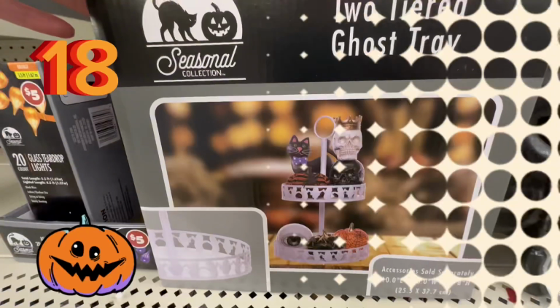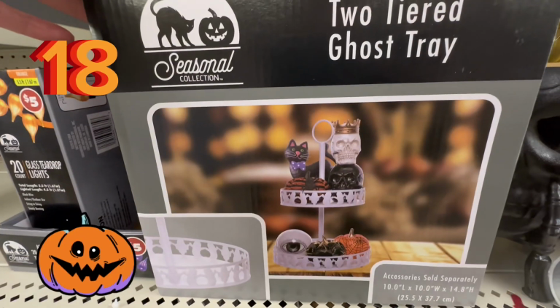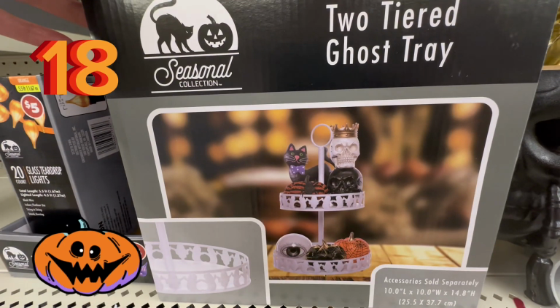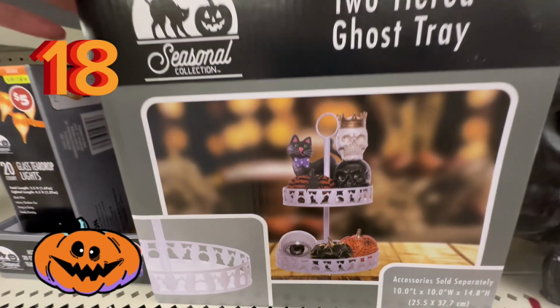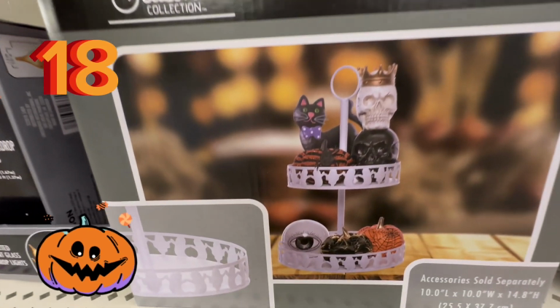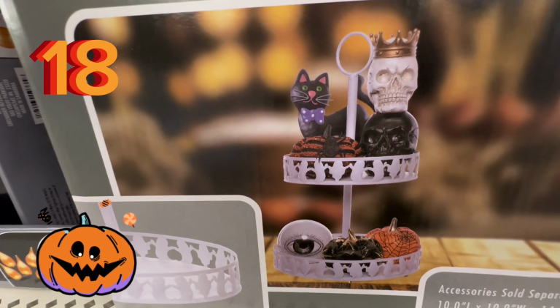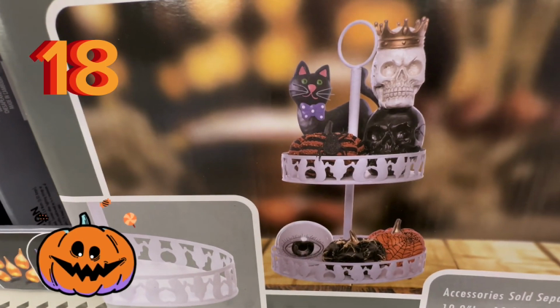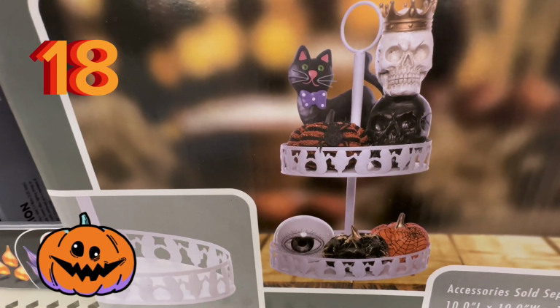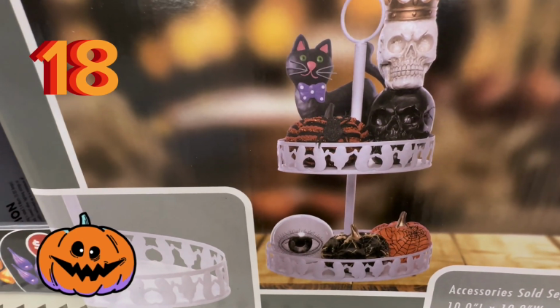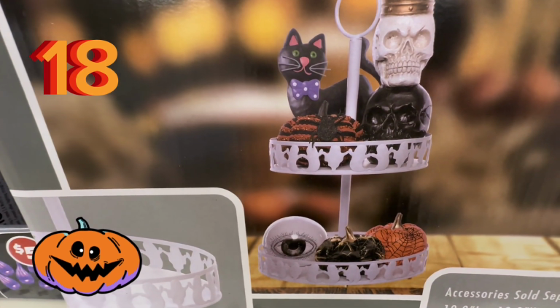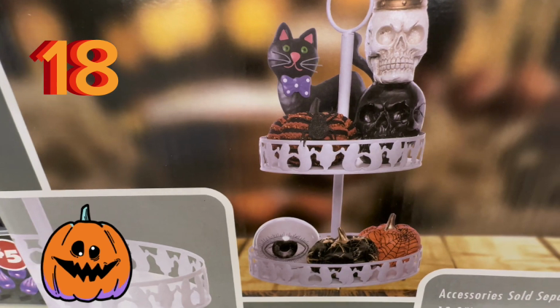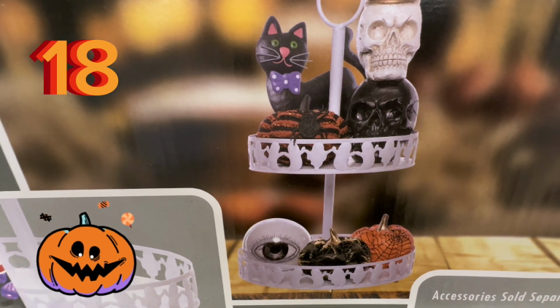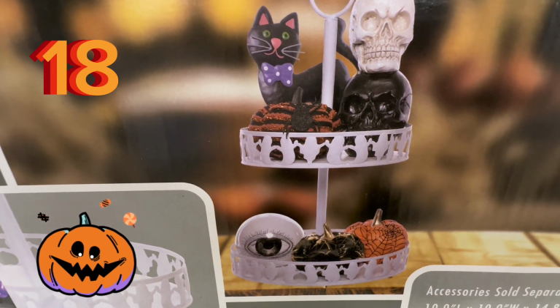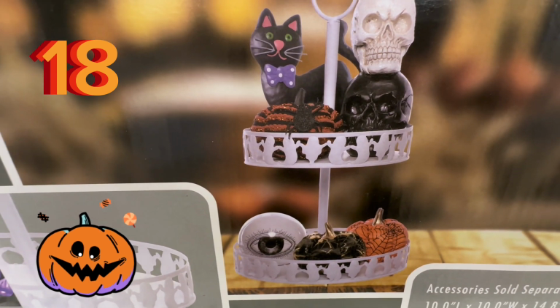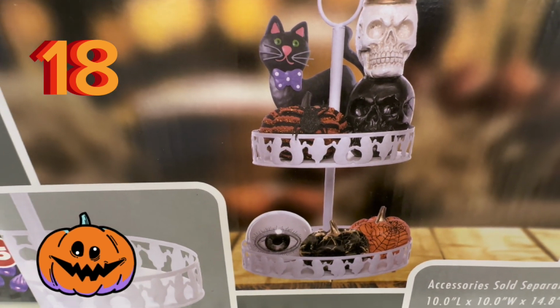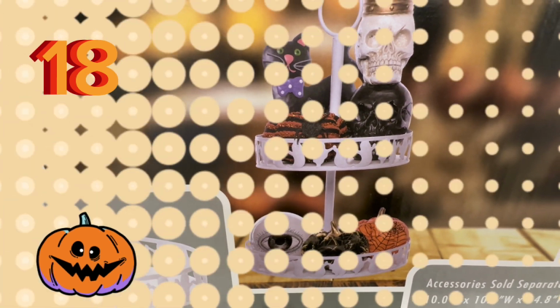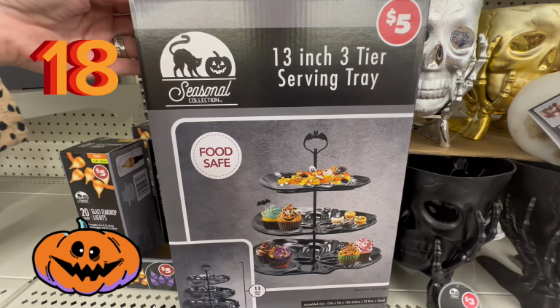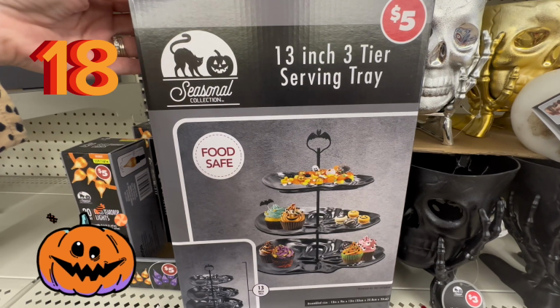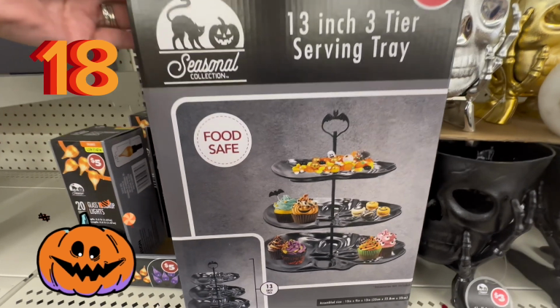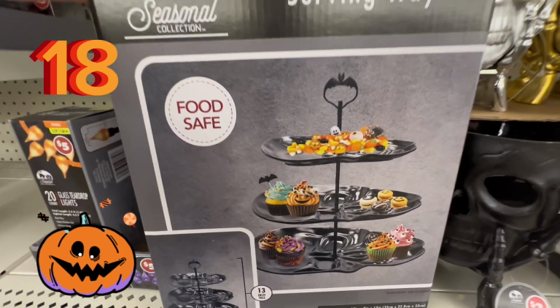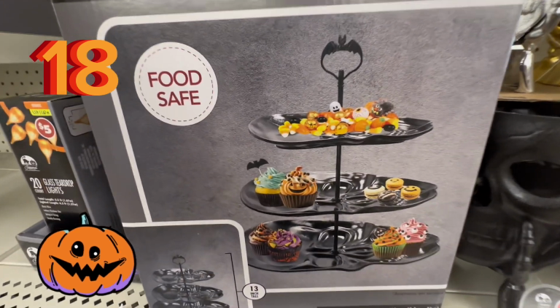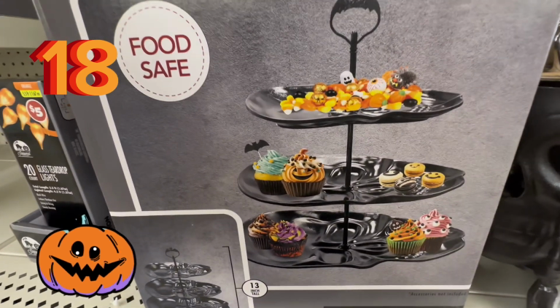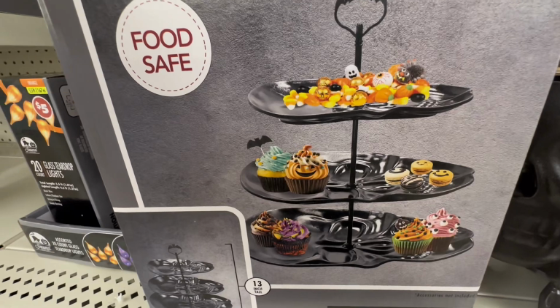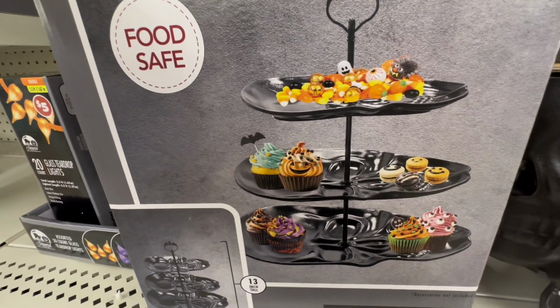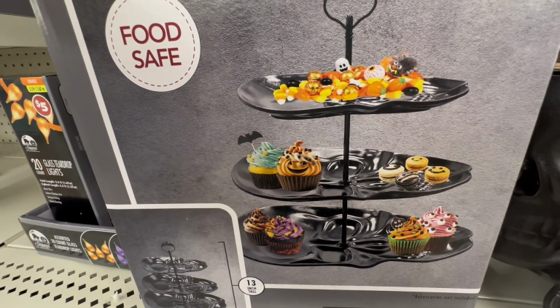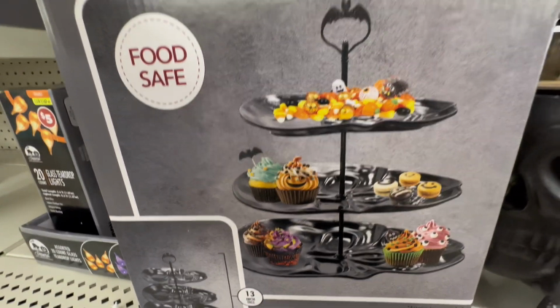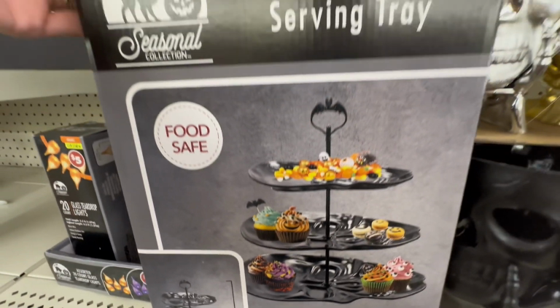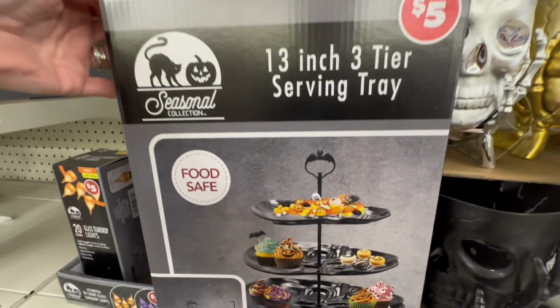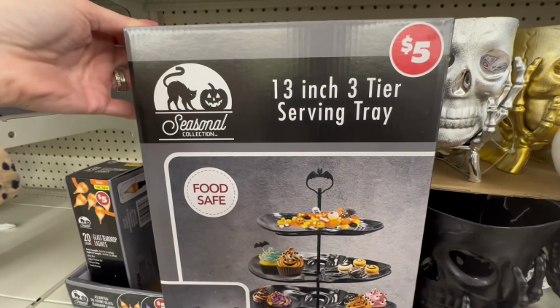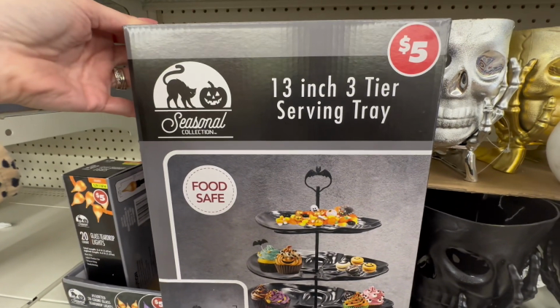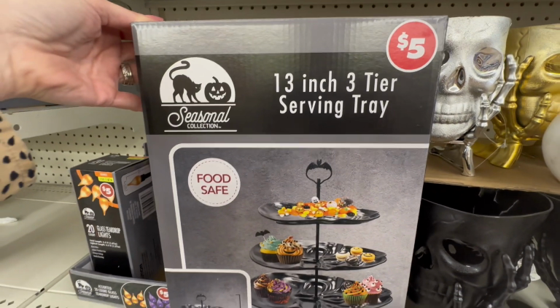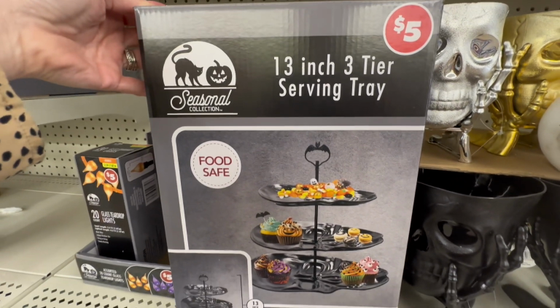At number 18, we have the two-tiered ghost tray. I think this is so cute to get creative with — you could put tiny little cupcakes on there or anything really. They also had a three-tier spiderweb design coming in at only $5.13.